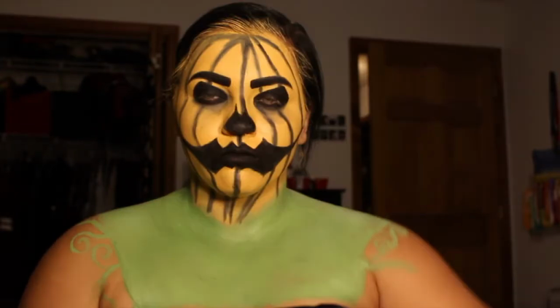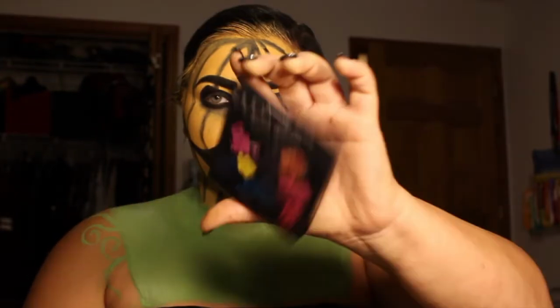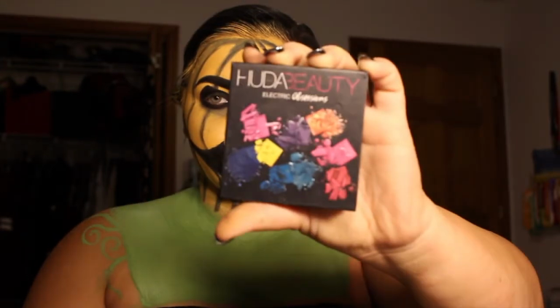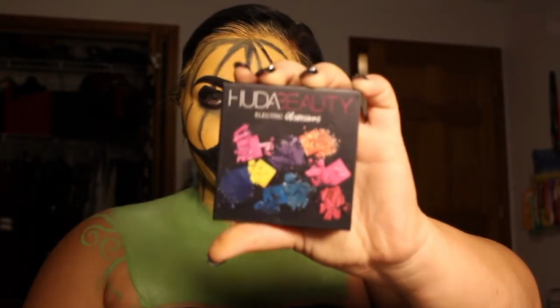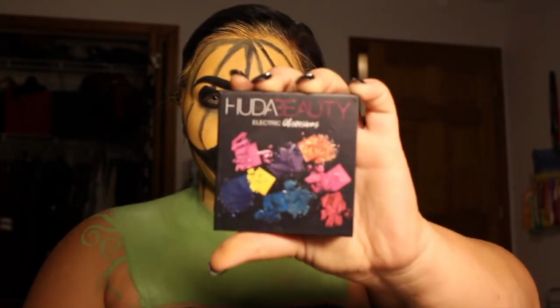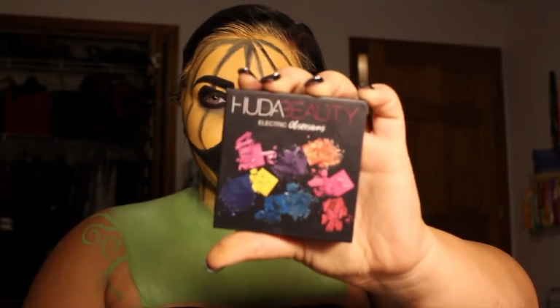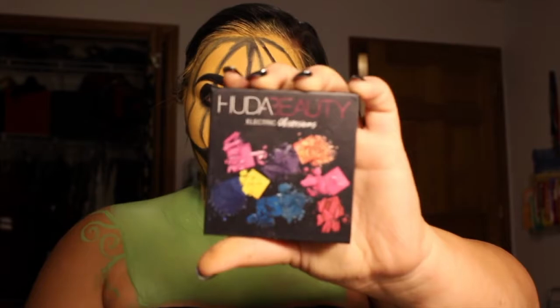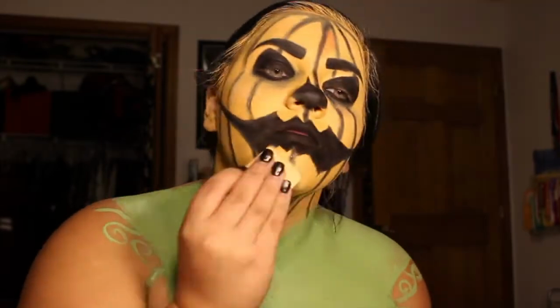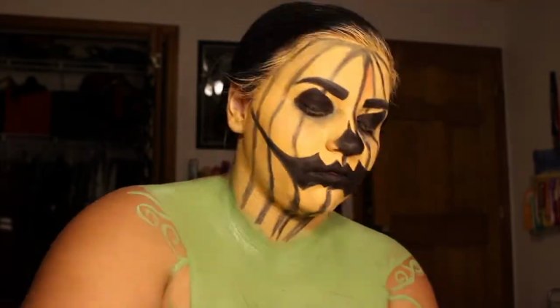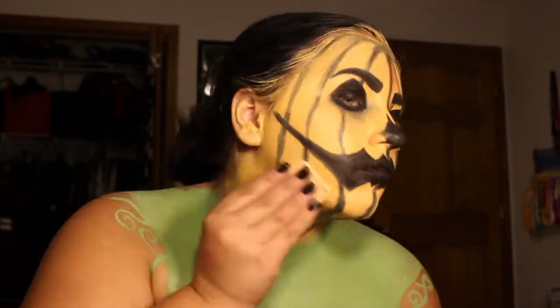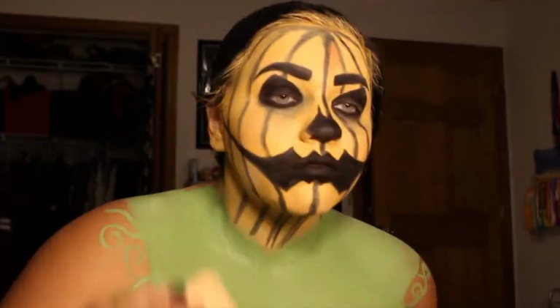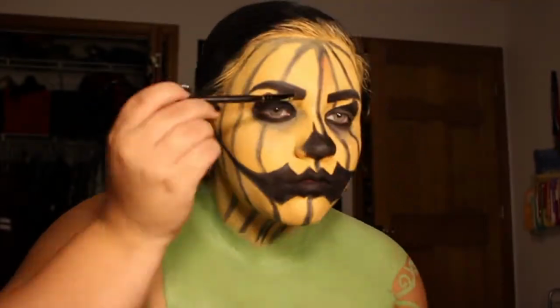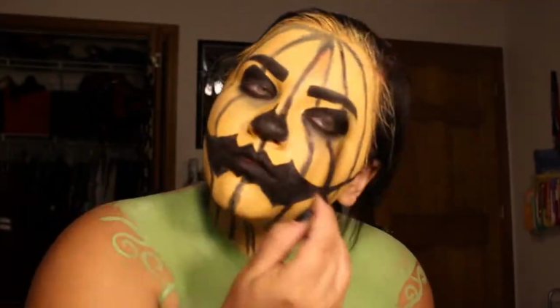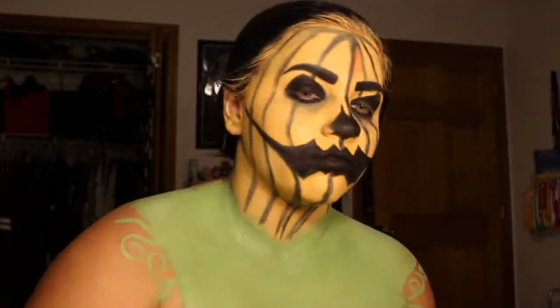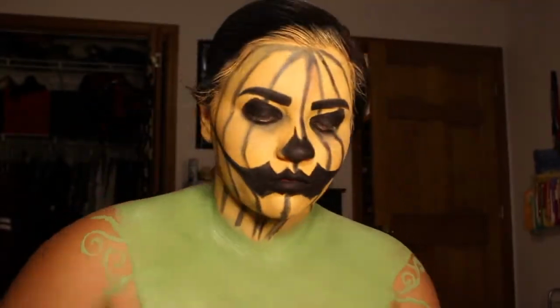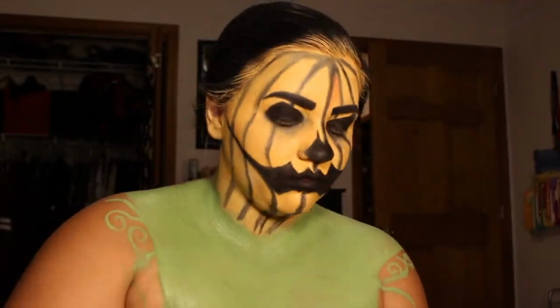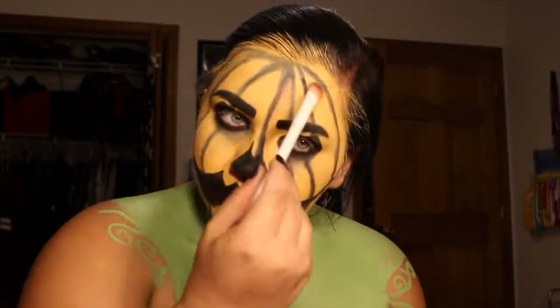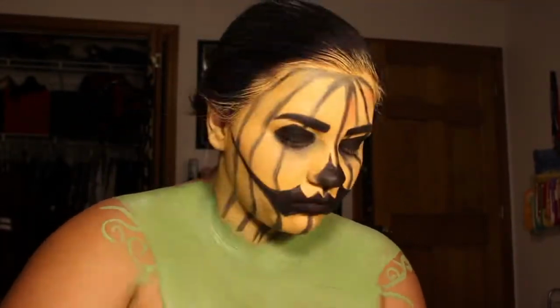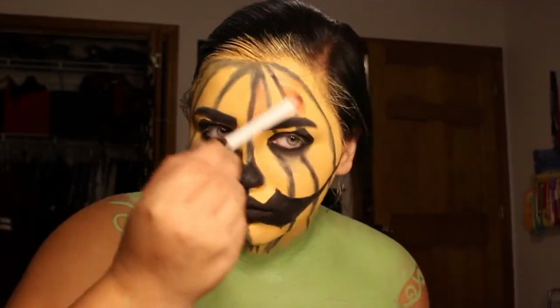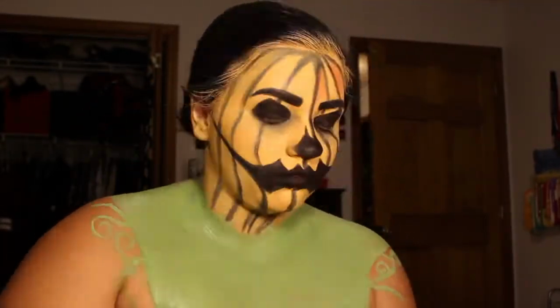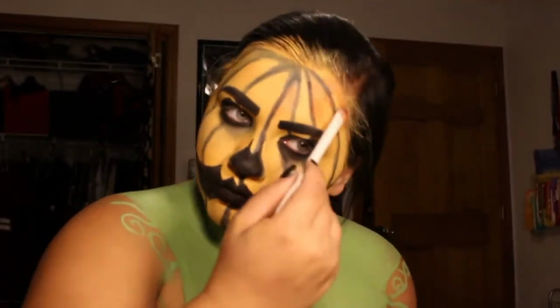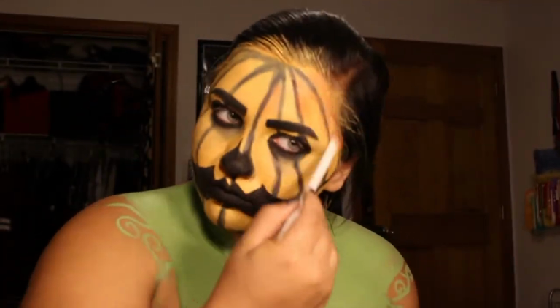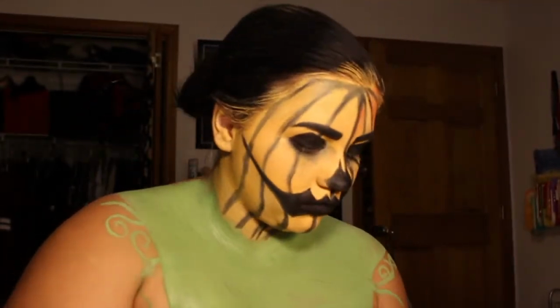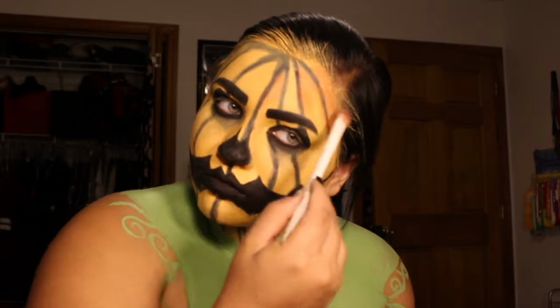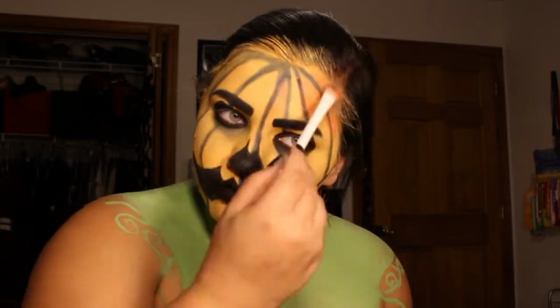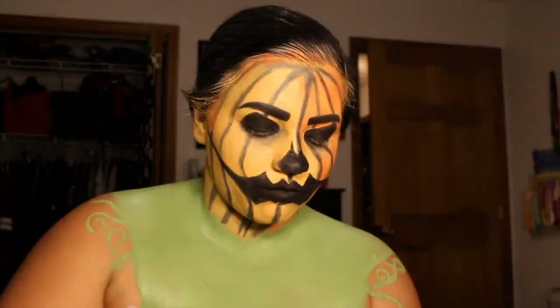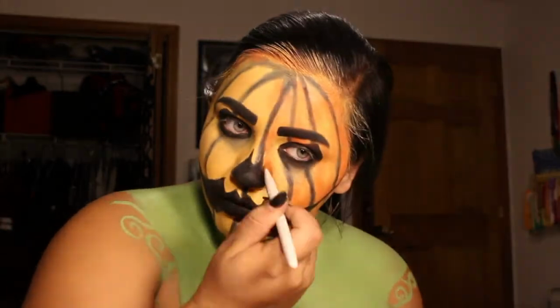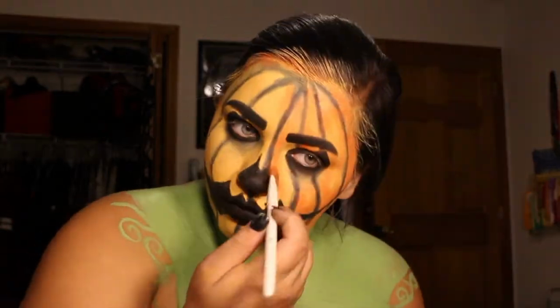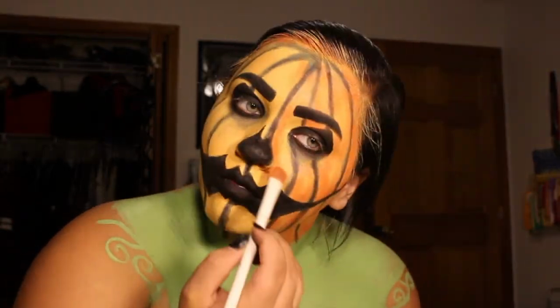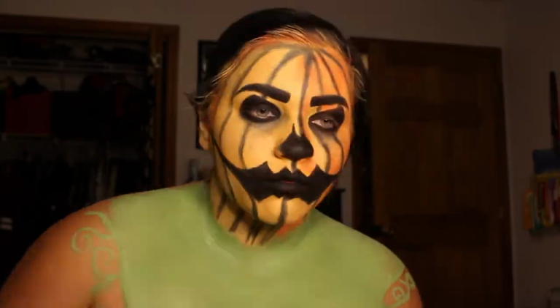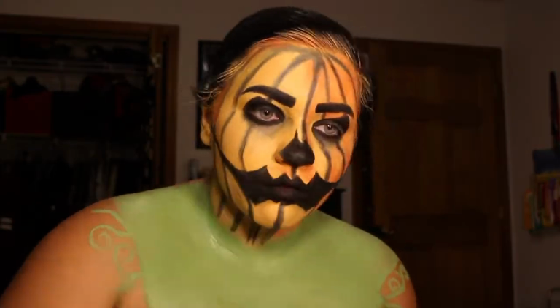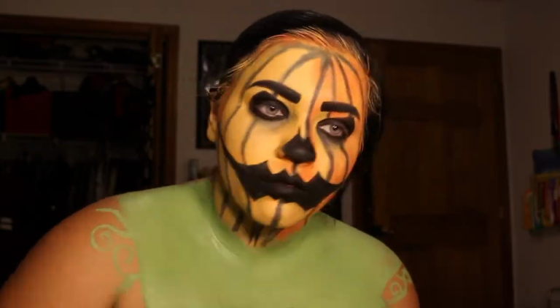Then I took an orange eyeshadow and filled in all the stripes and around the black, but leaving the center of it so that I could highlight it and make it have more of a rounded look, like a true pumpkin.